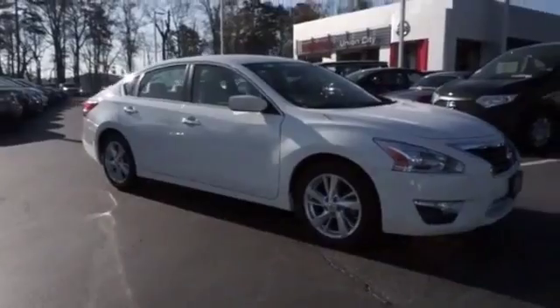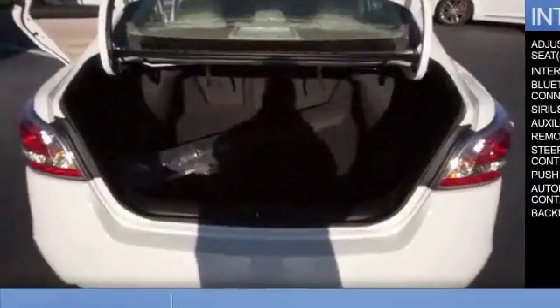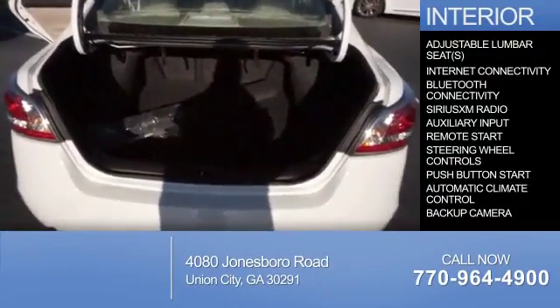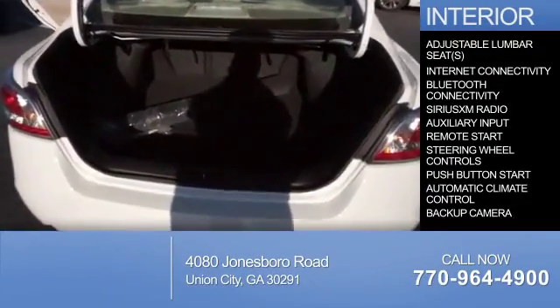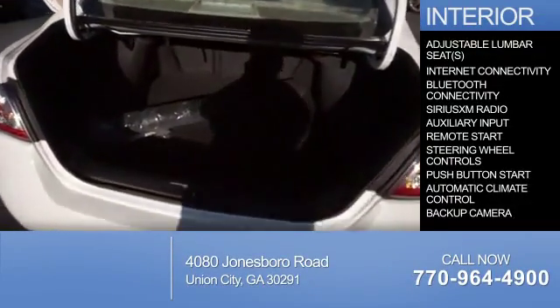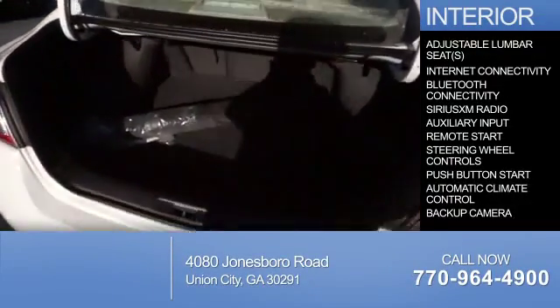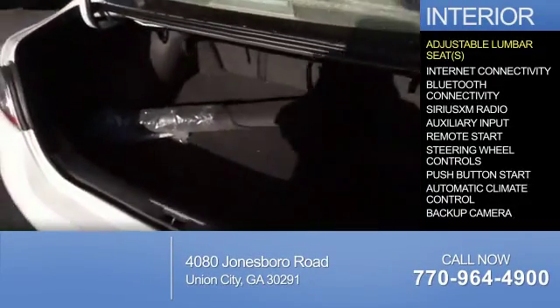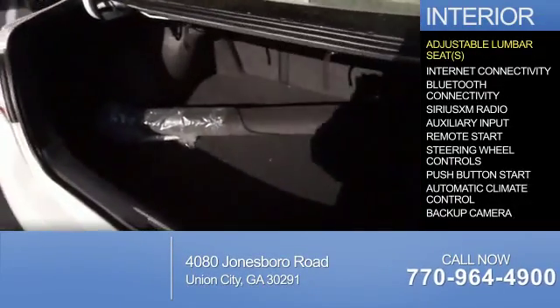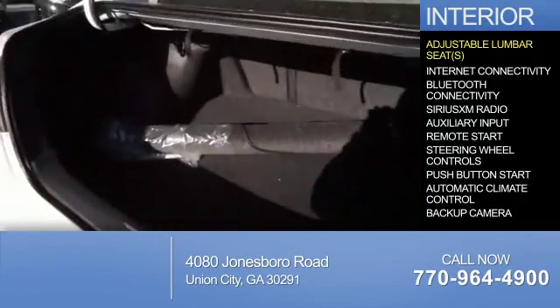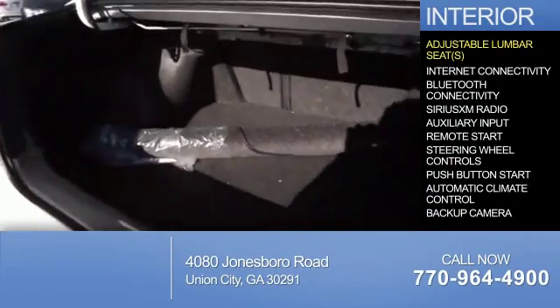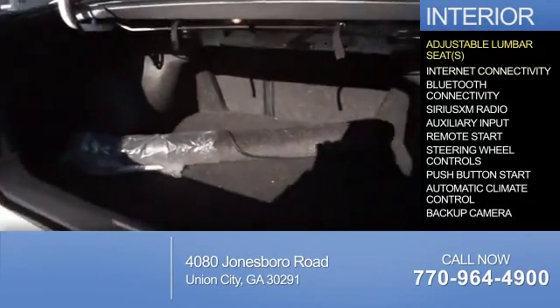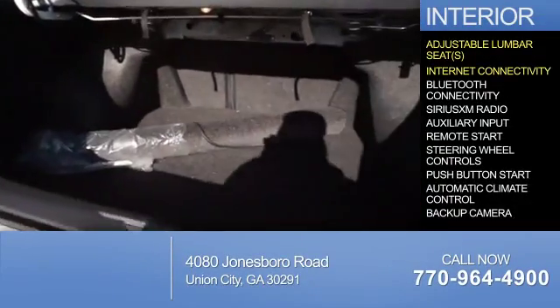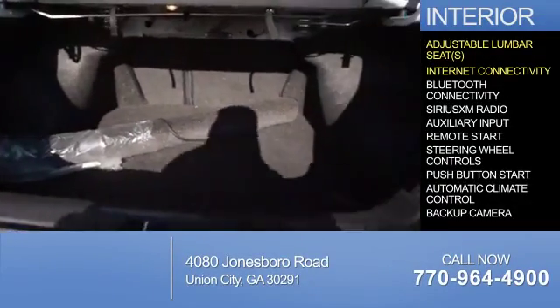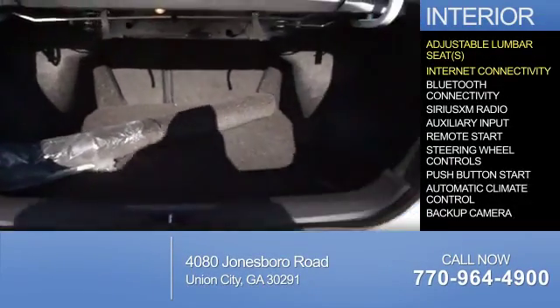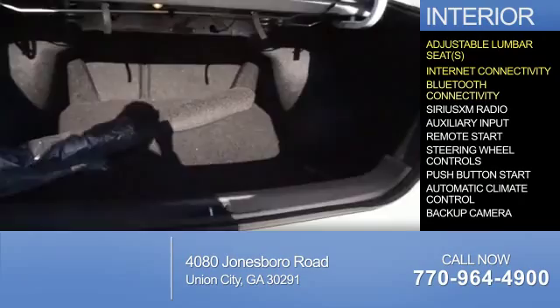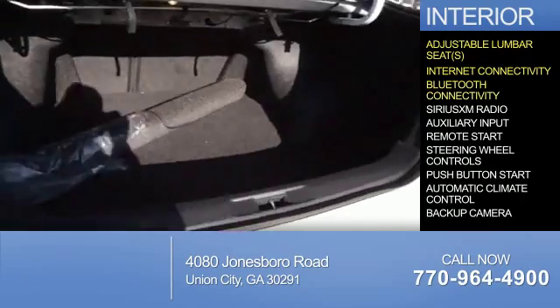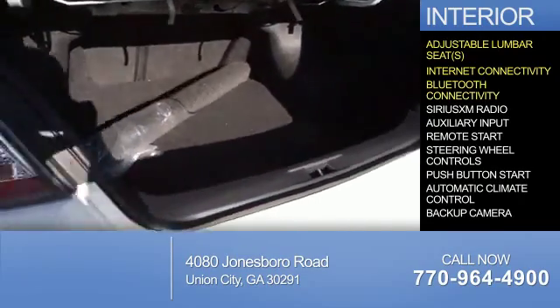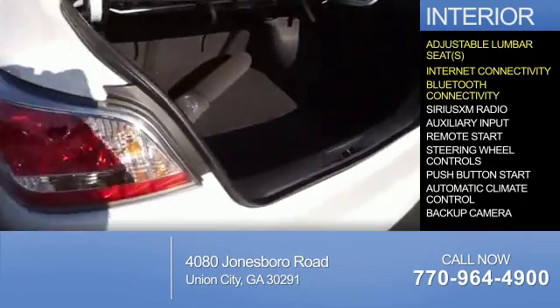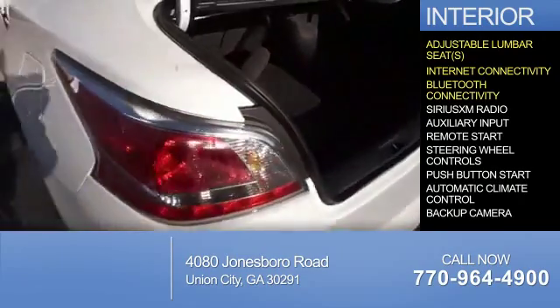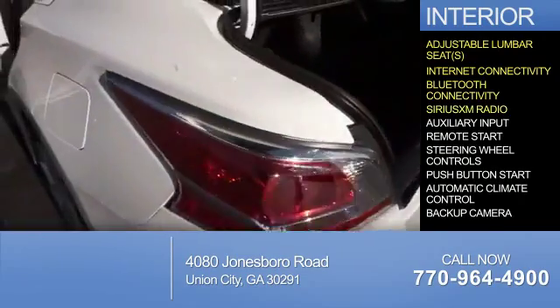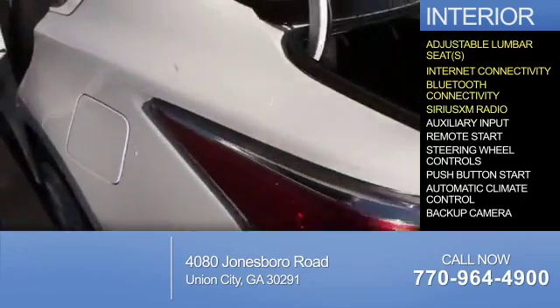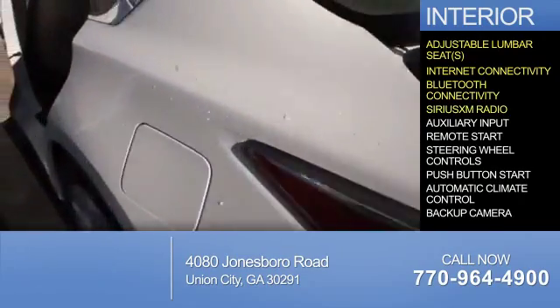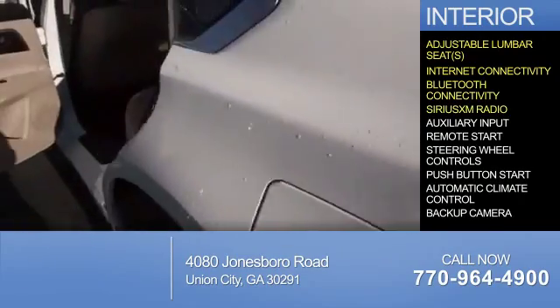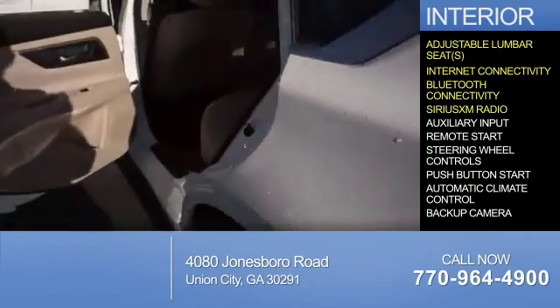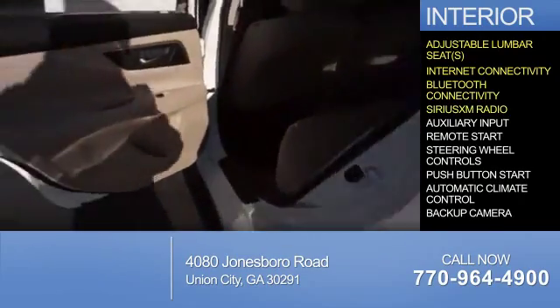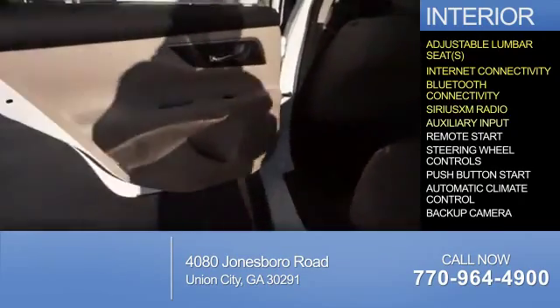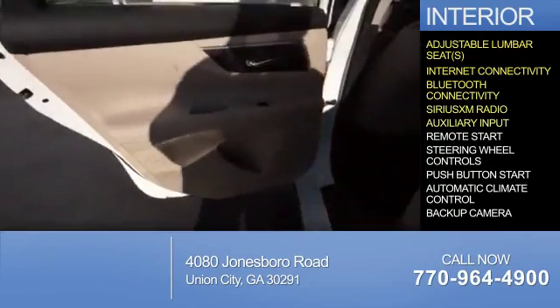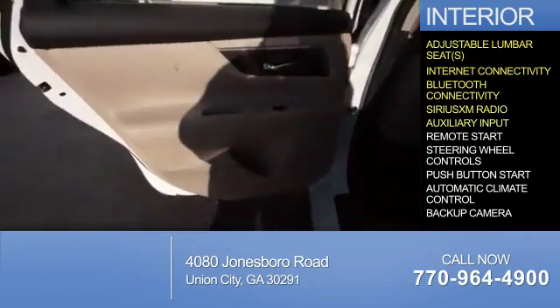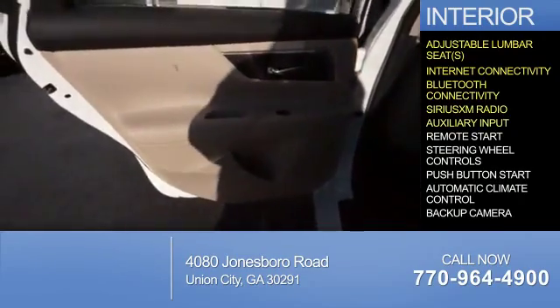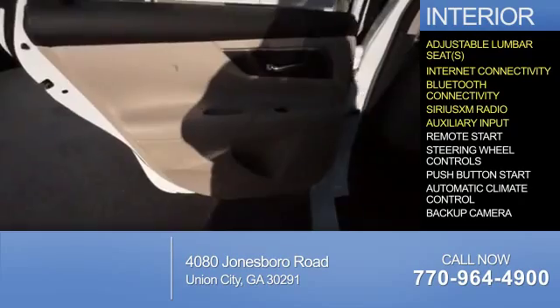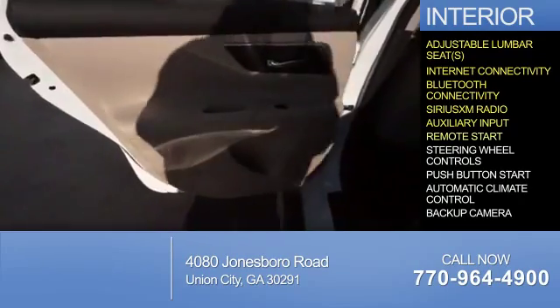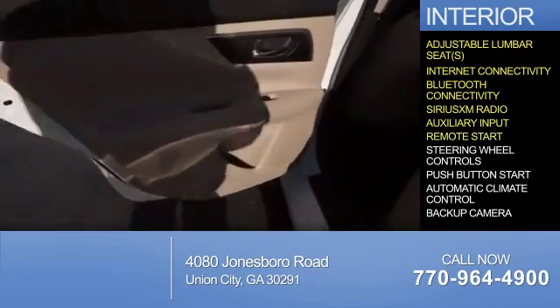Inside you'll find adjustable lumbar seats, internet connectivity, Bluetooth connectivity, Sirius XM satellite radio, and auxiliary input.